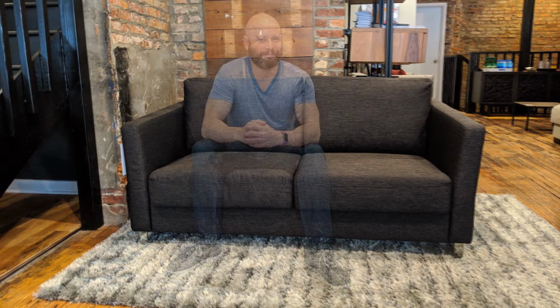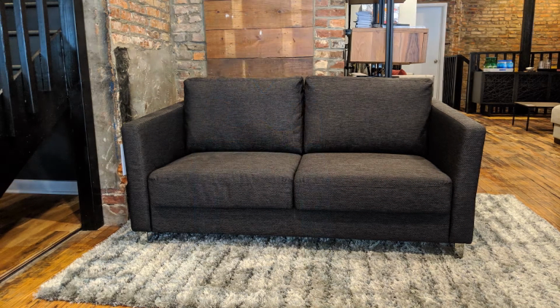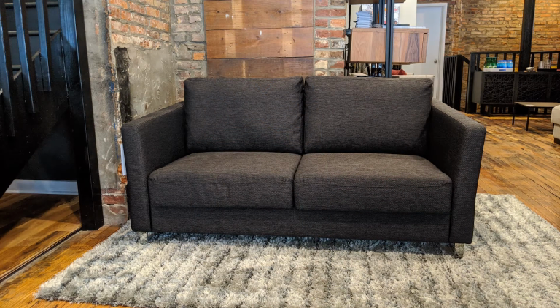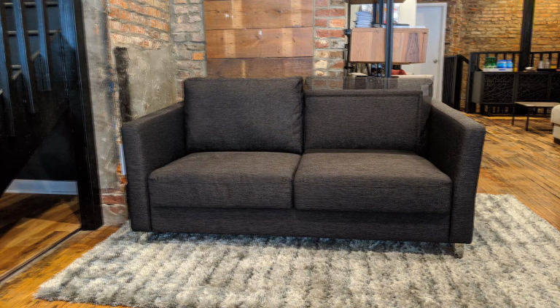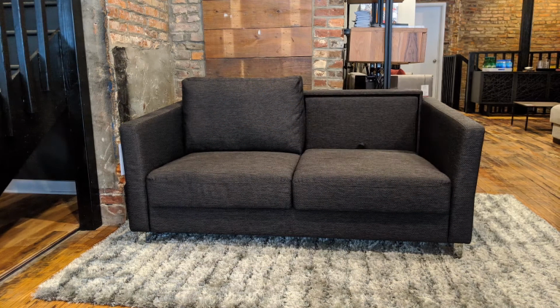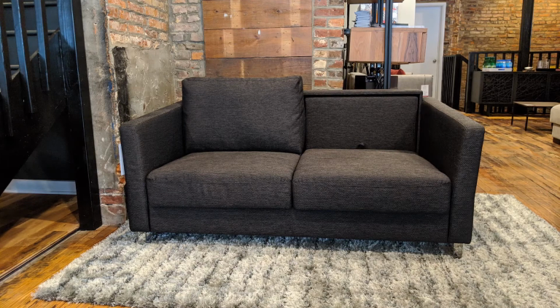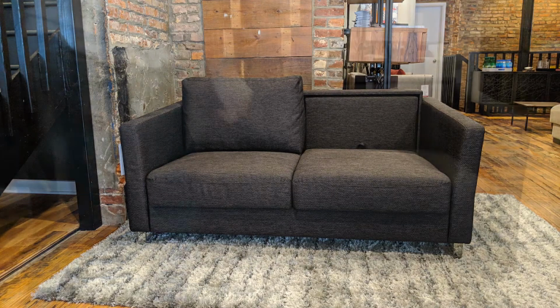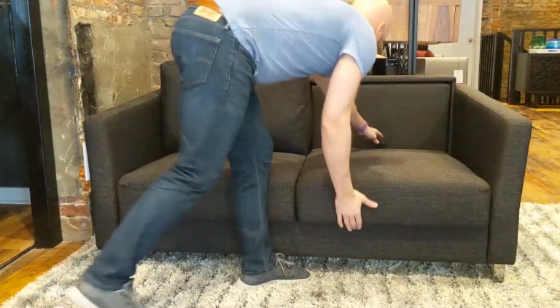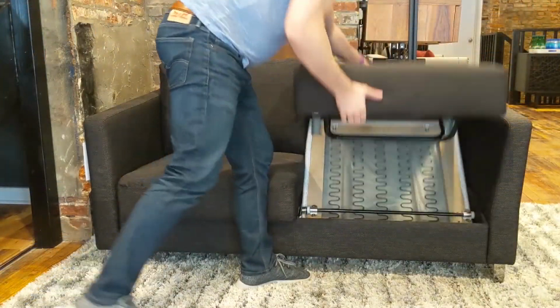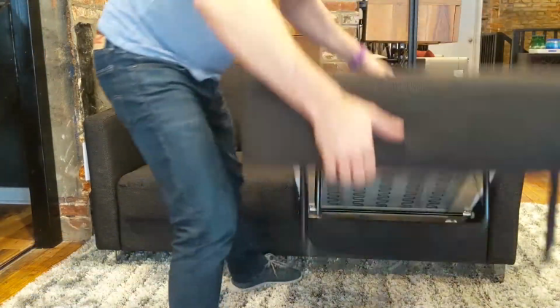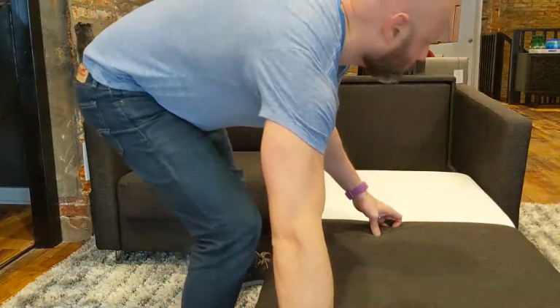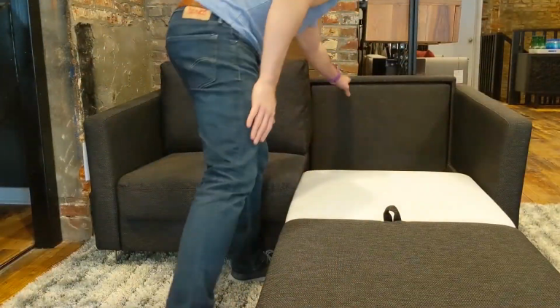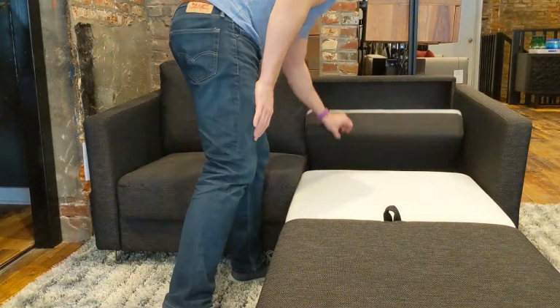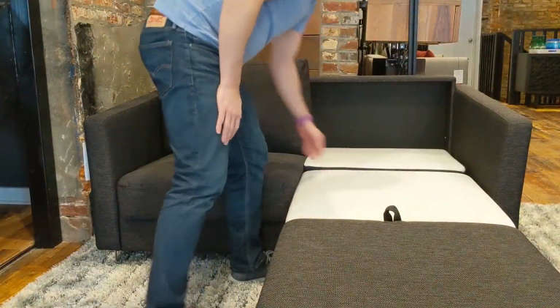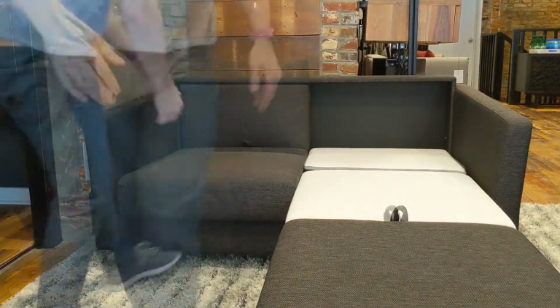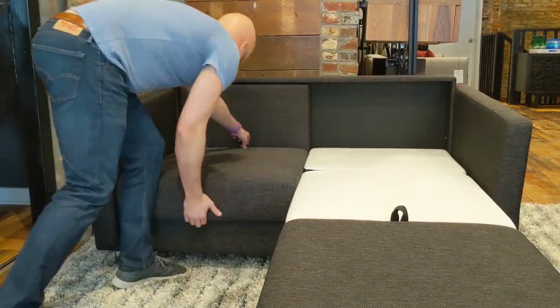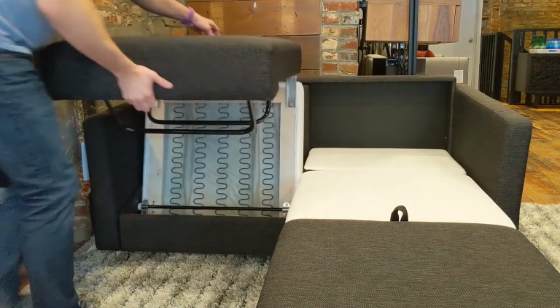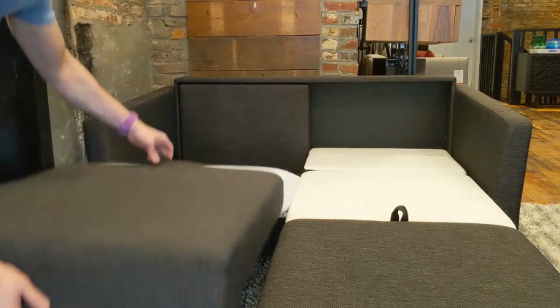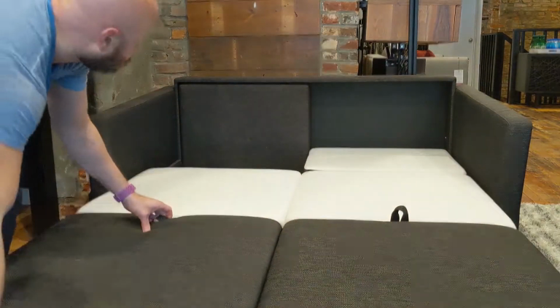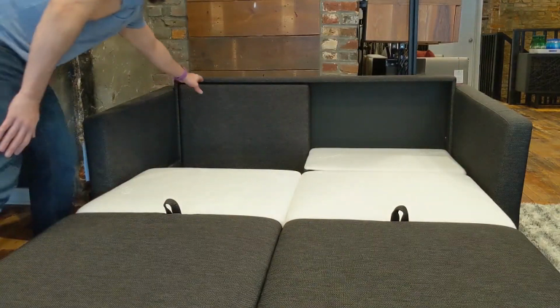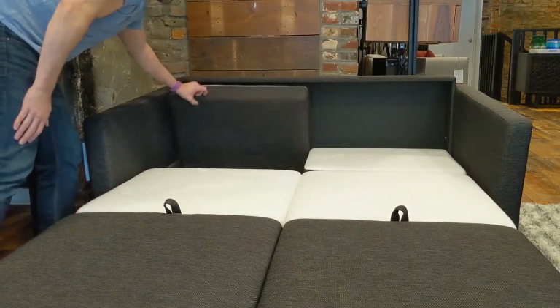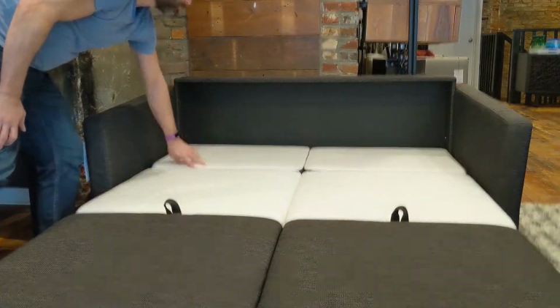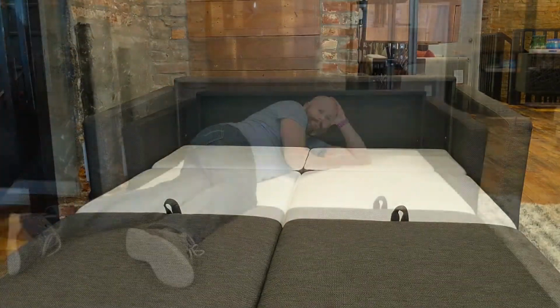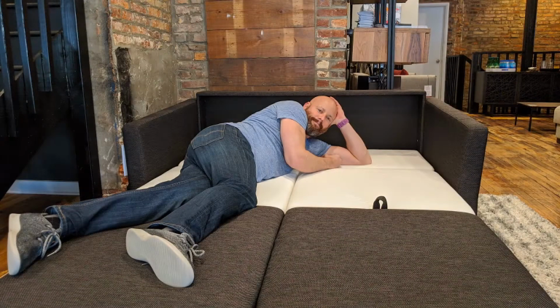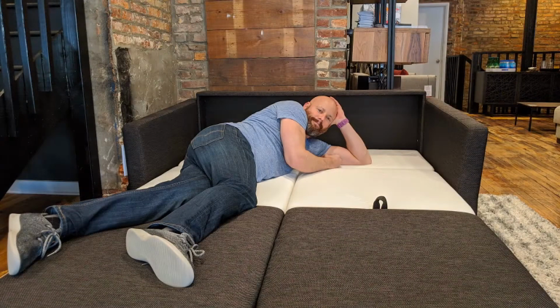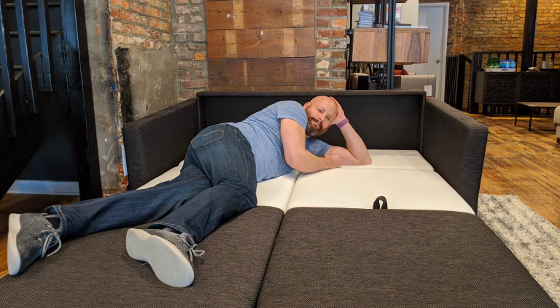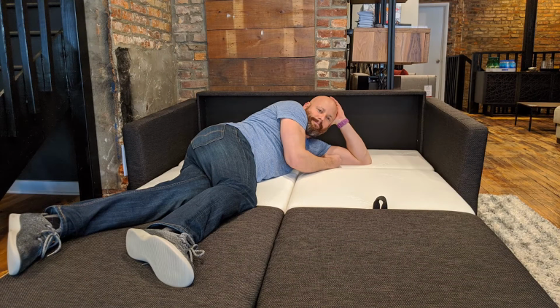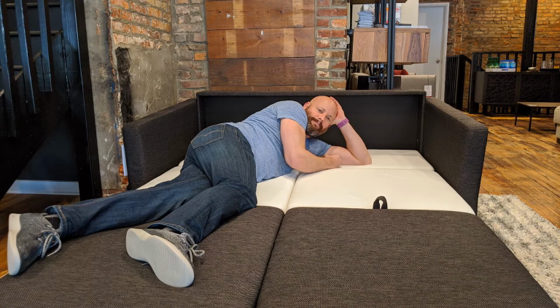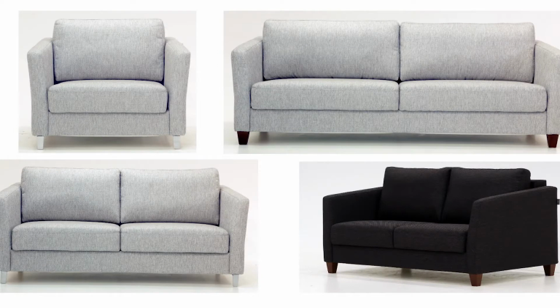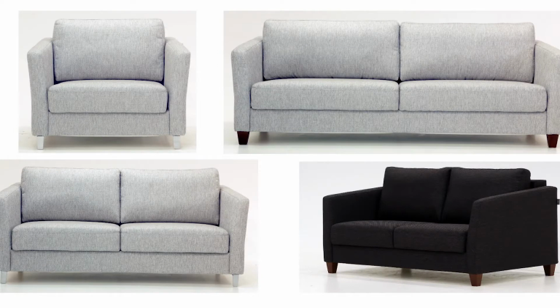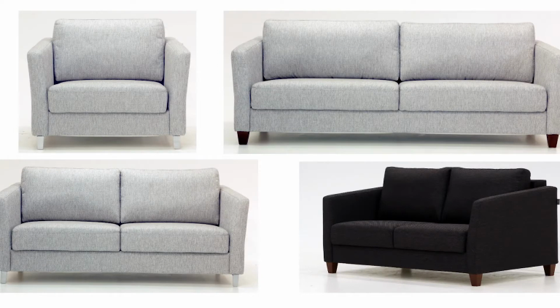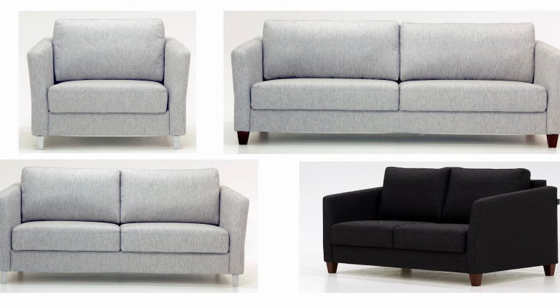Let's take a look at the Monika sleepers available at MIY Home — they're all made in Finland. Check out how this comfortable loveseat in my store transforms into a twin extra long memory foam mattress. It's available in three other sizes, so there's bound to be one to fit perfectly in your space.